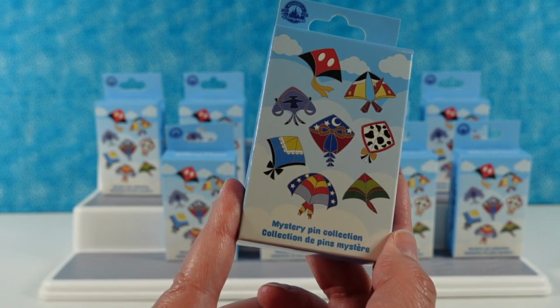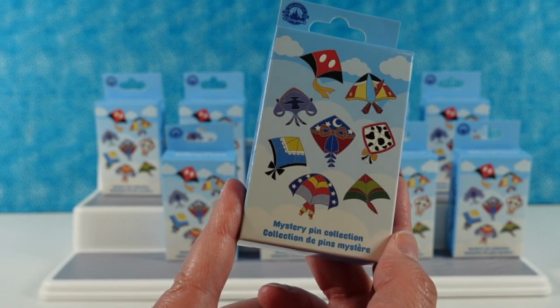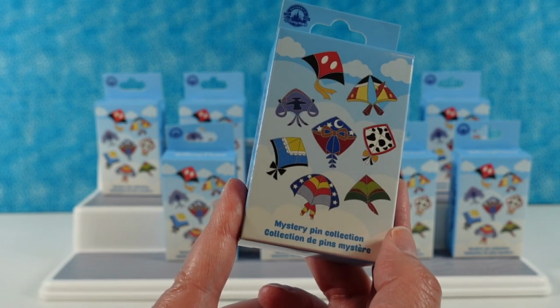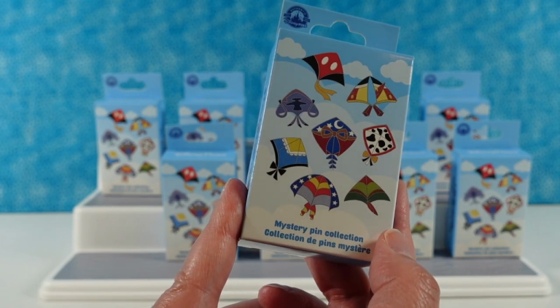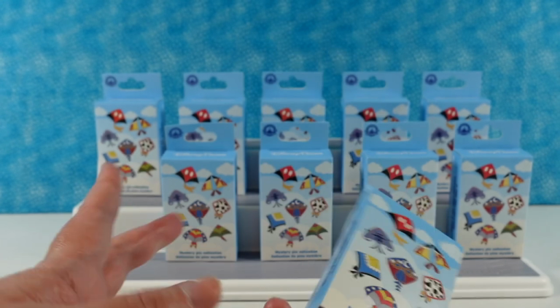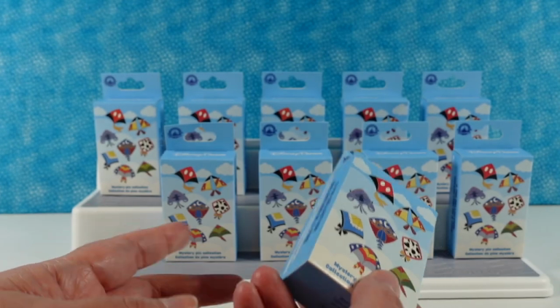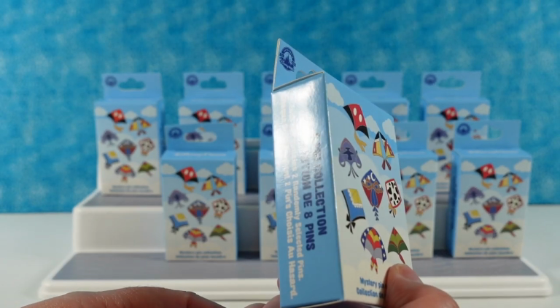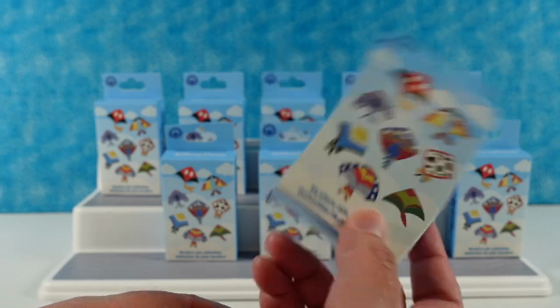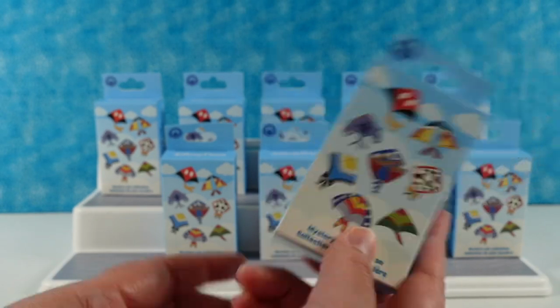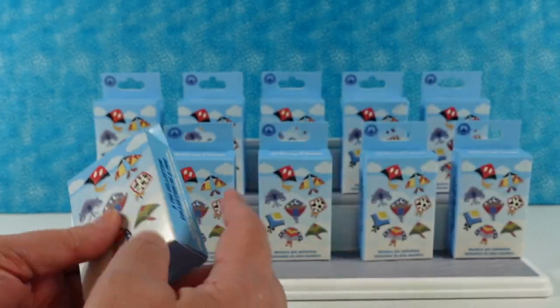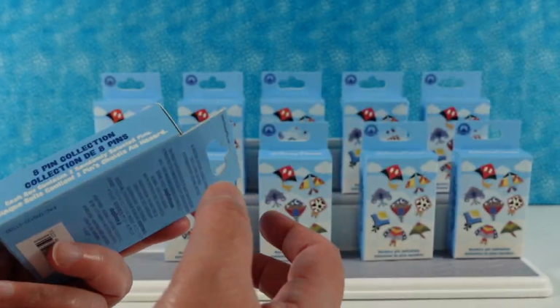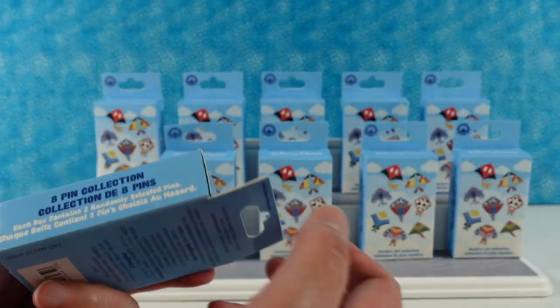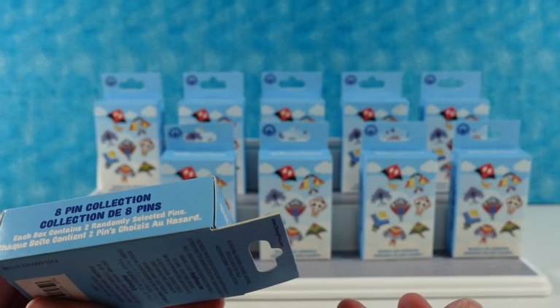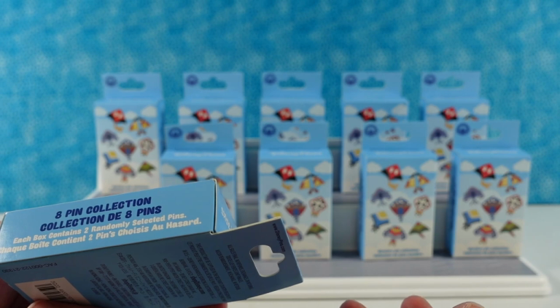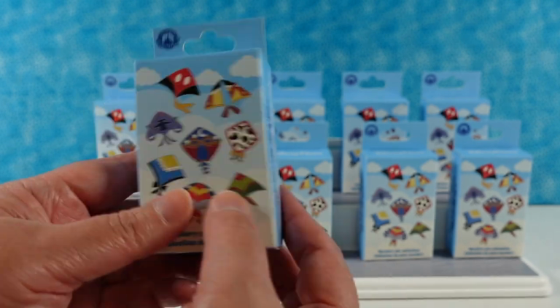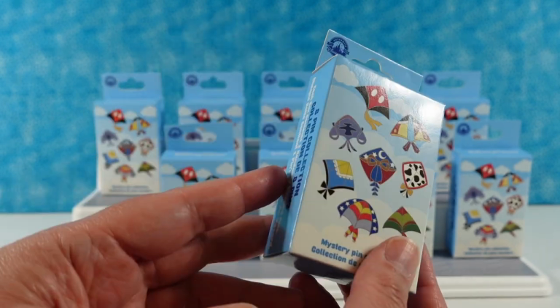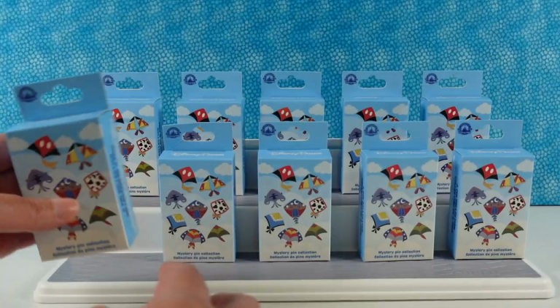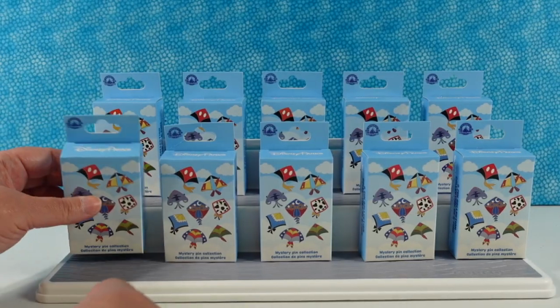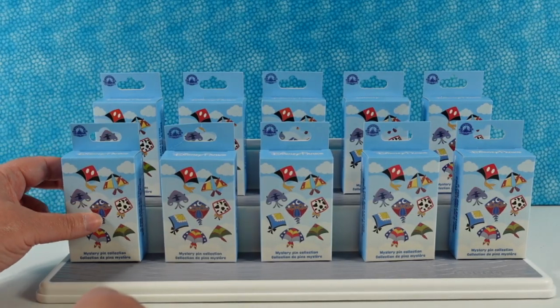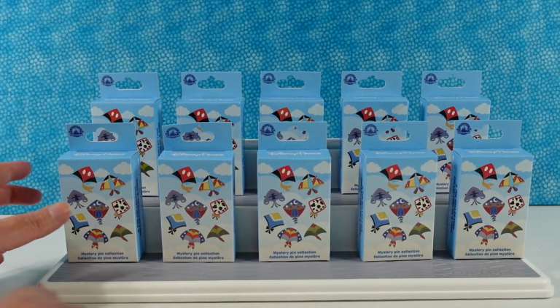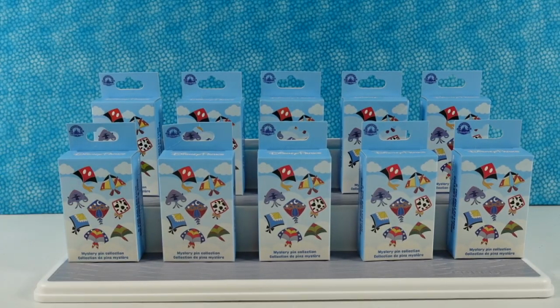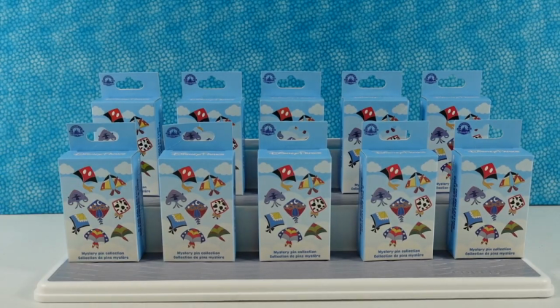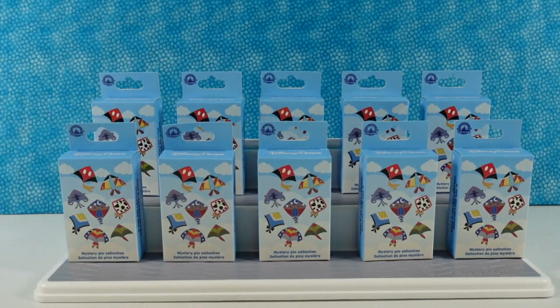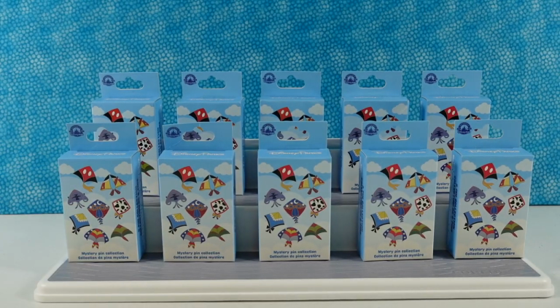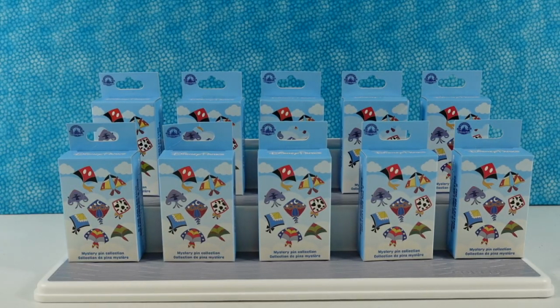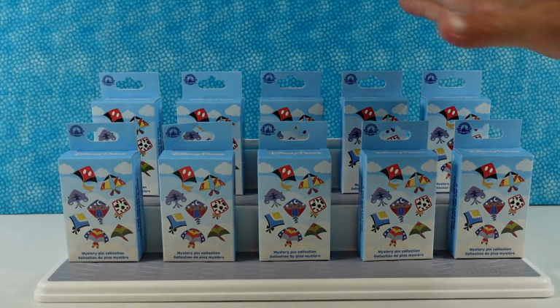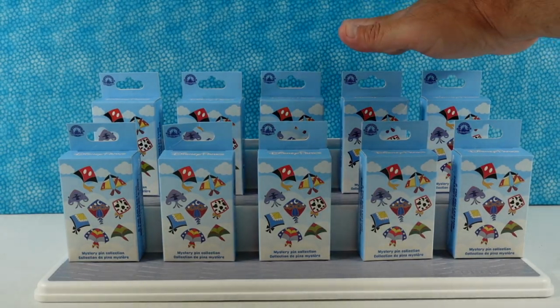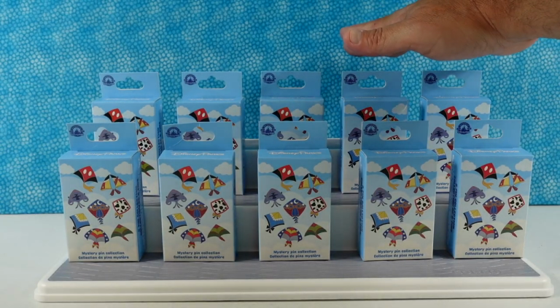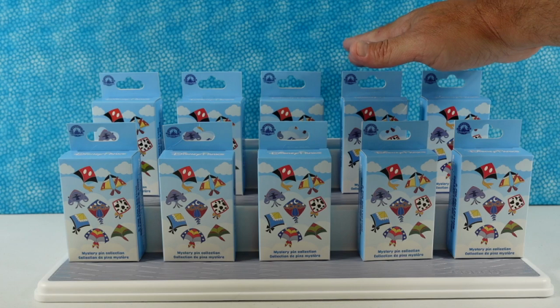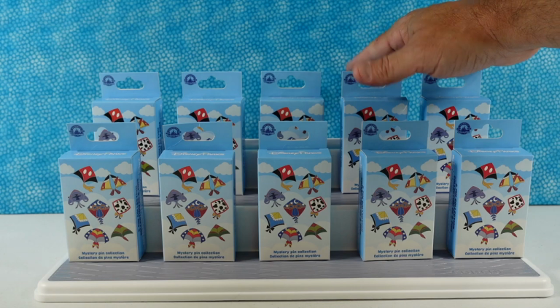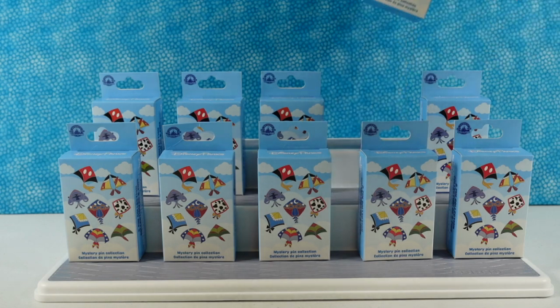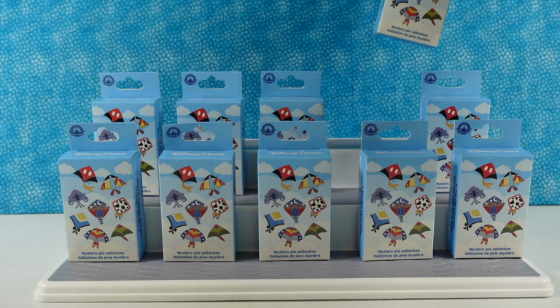So eight different pins. We have ten packs, two pins per pack. So we have lots of chances to finish the series out today or to get a full collection.